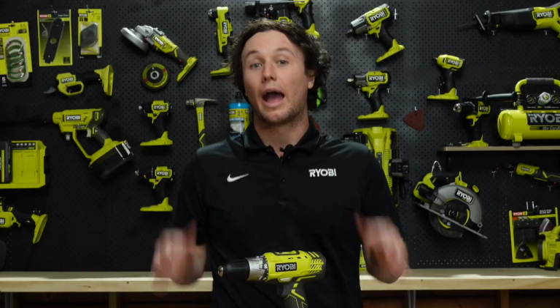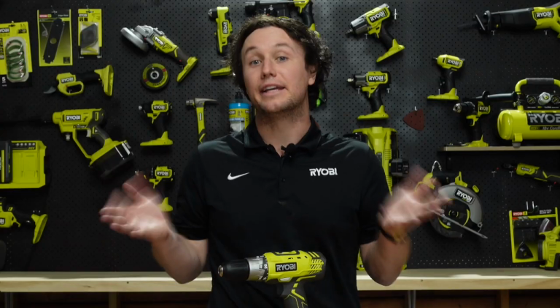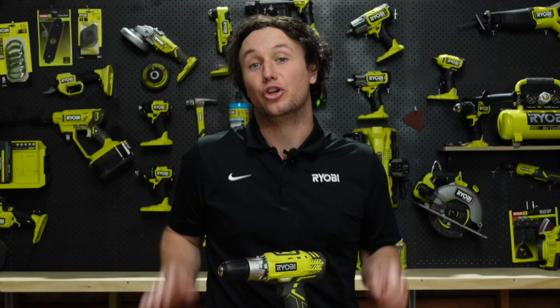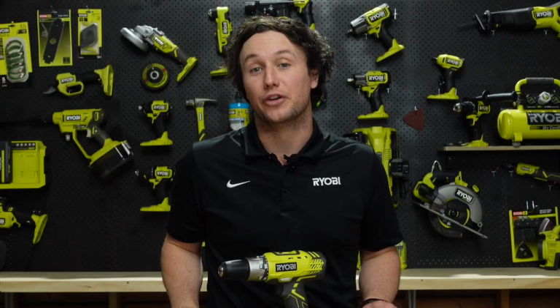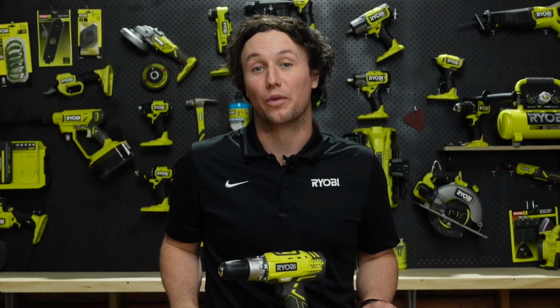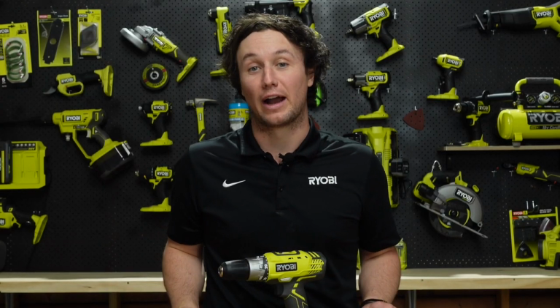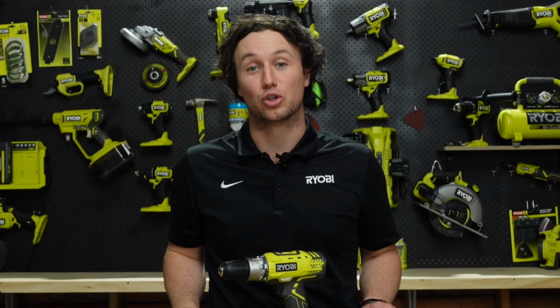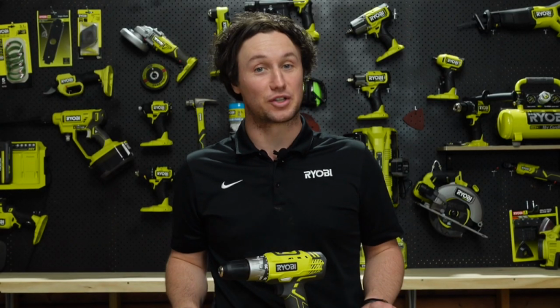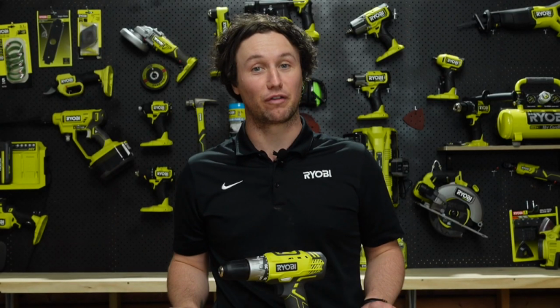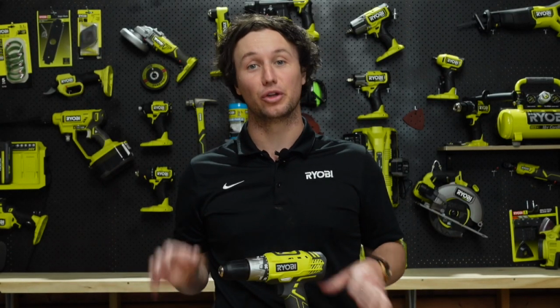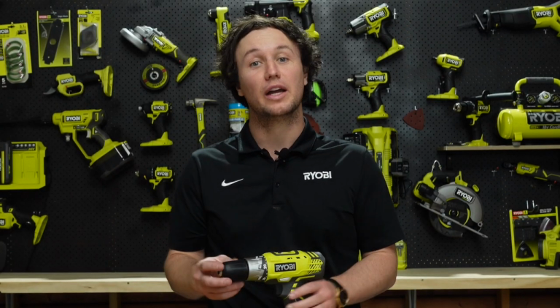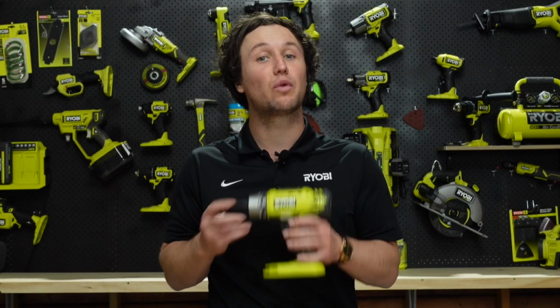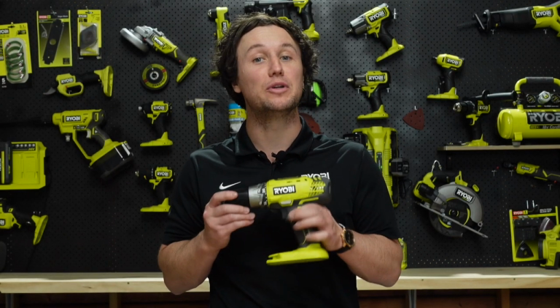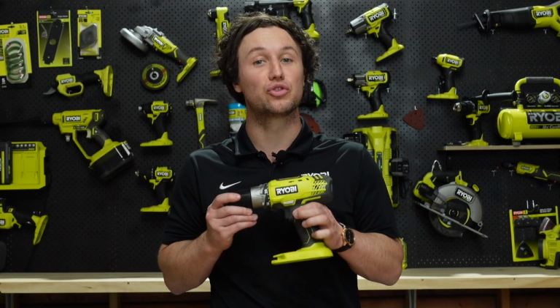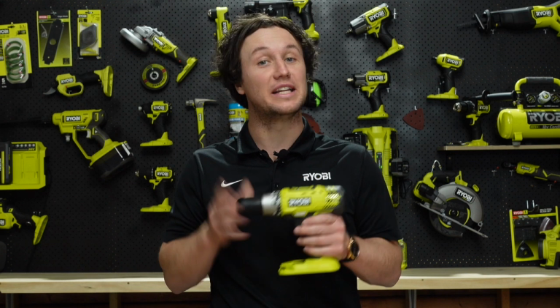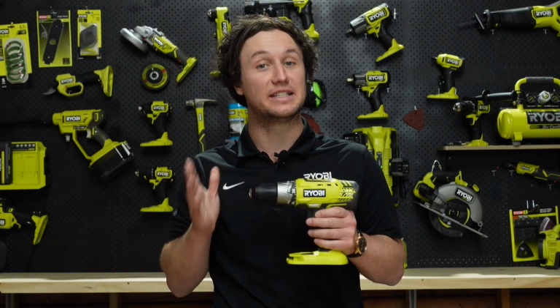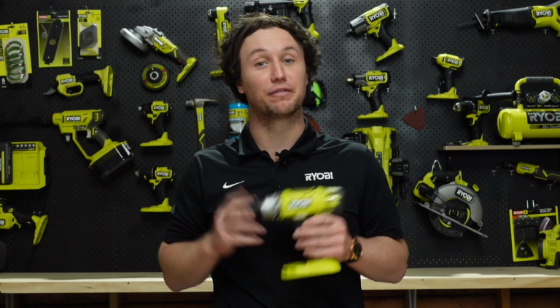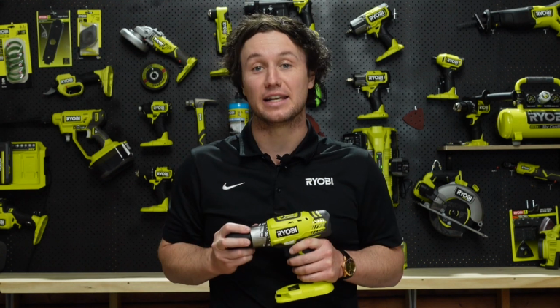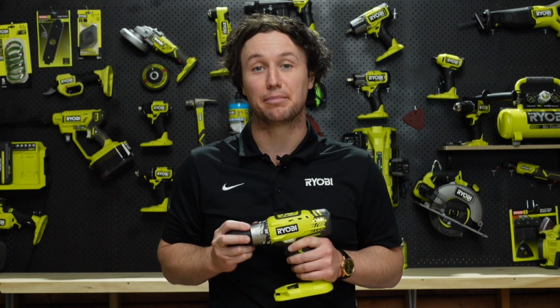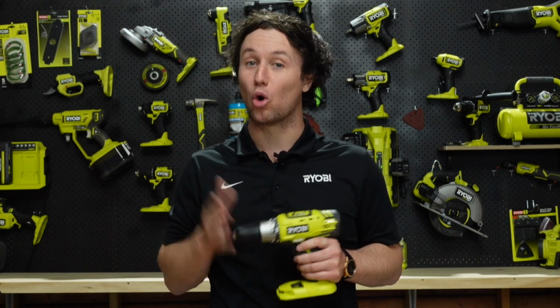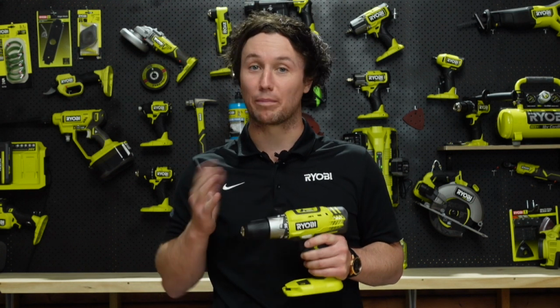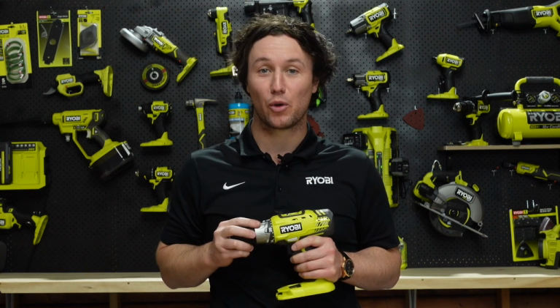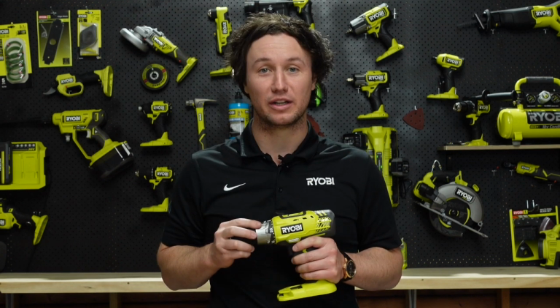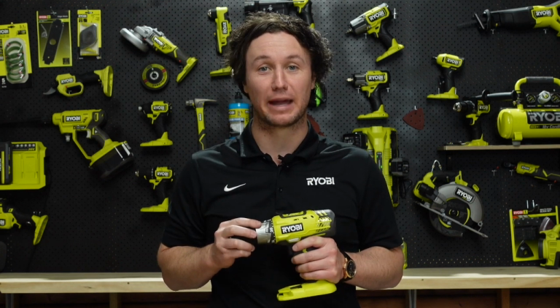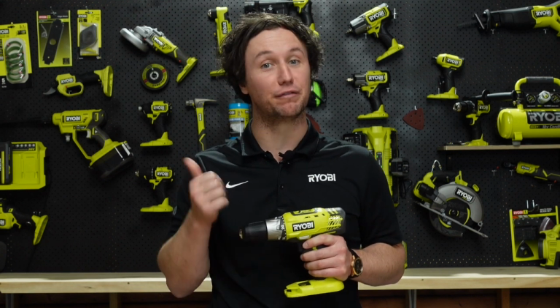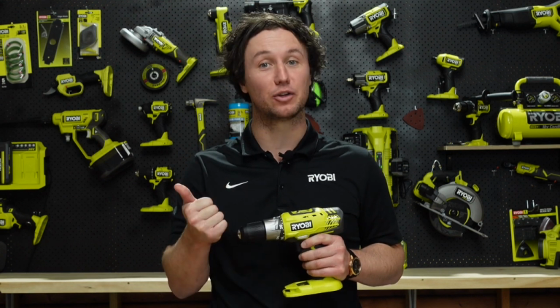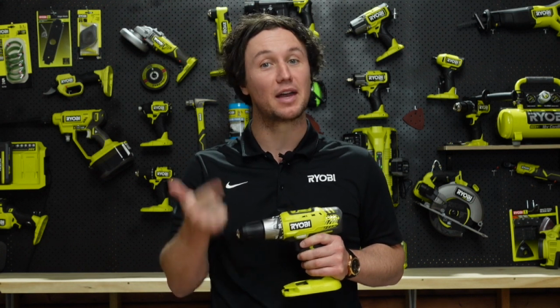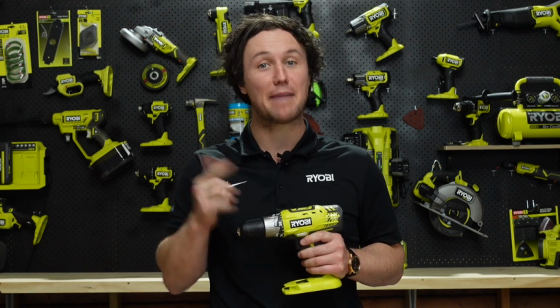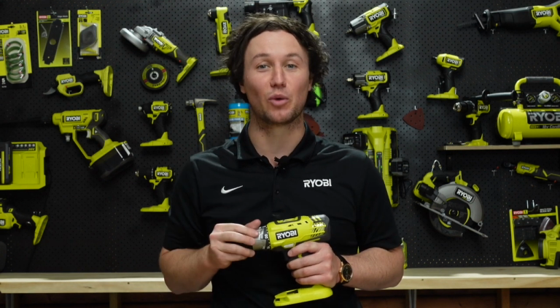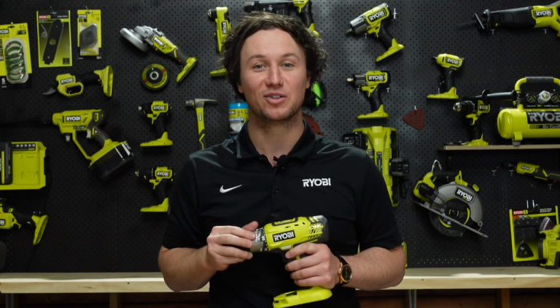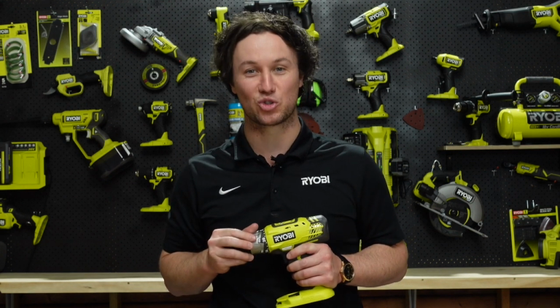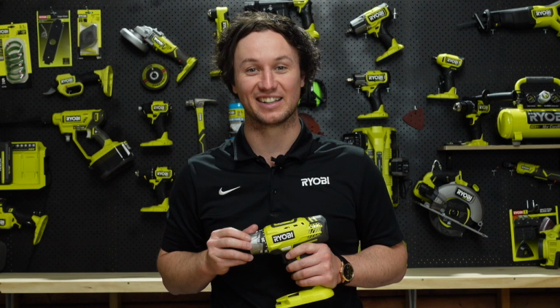And given you never know what the great outdoors is going to throw at you, this Ryobi drill driver is ideal for any assembly or repair work you need to make on vehicles, camping equipment, or trailers.